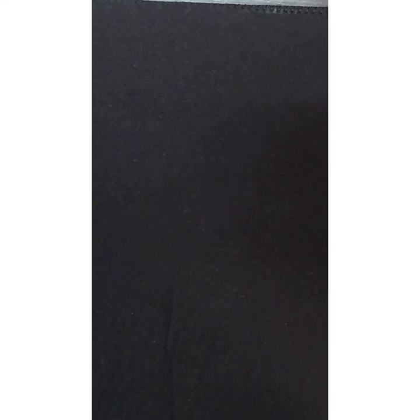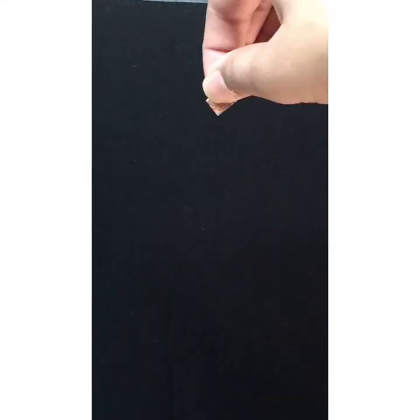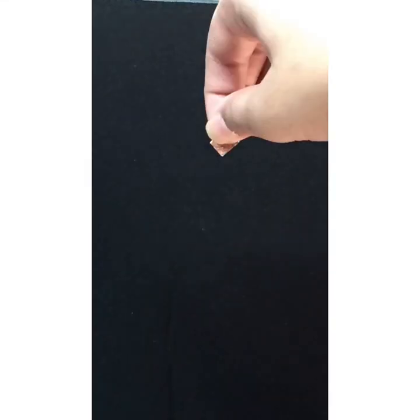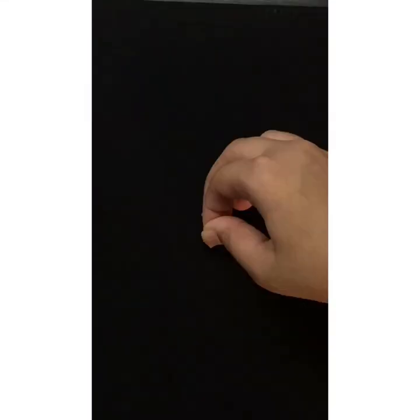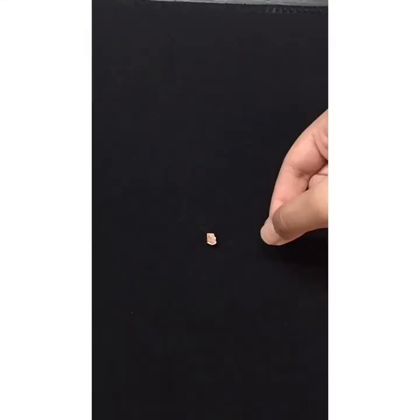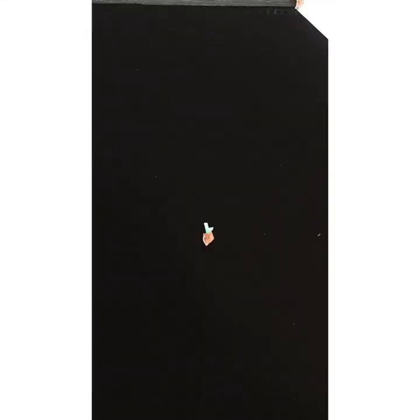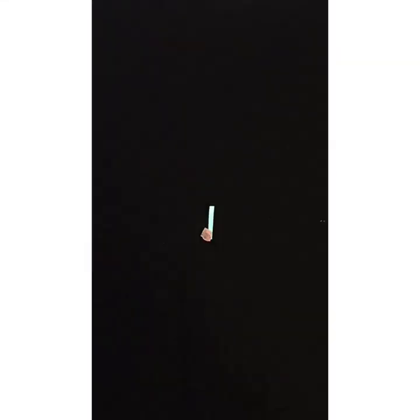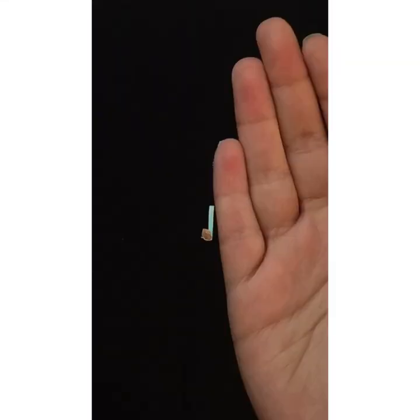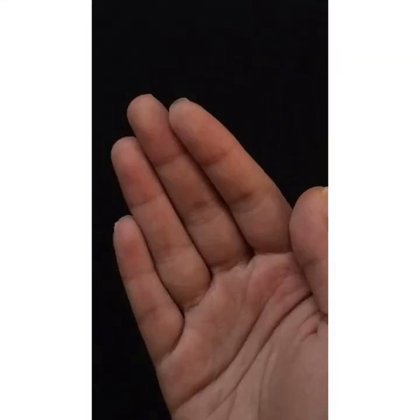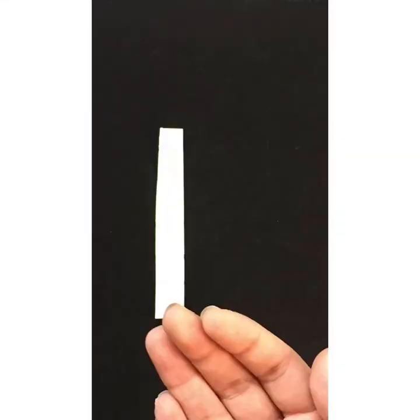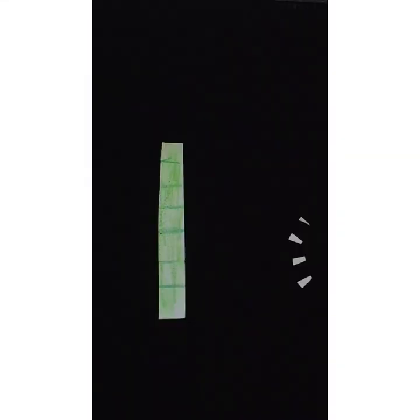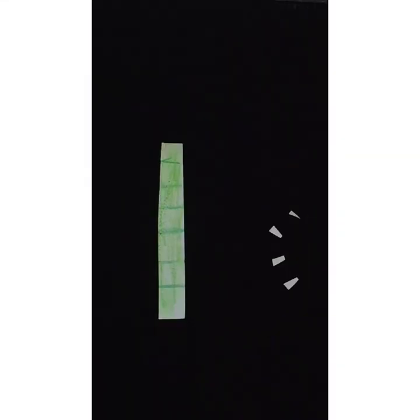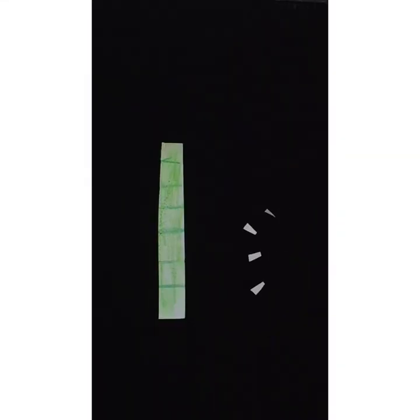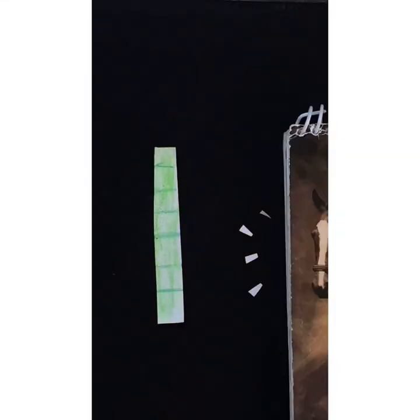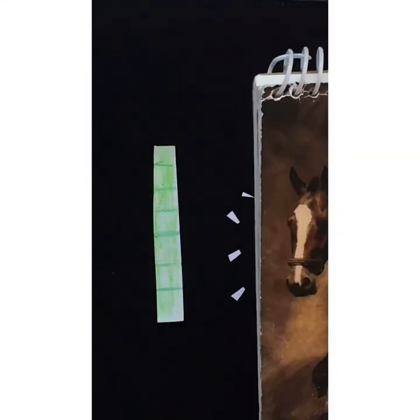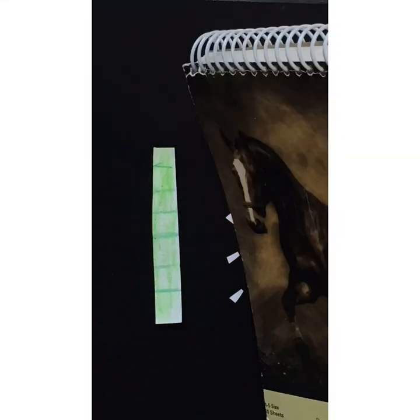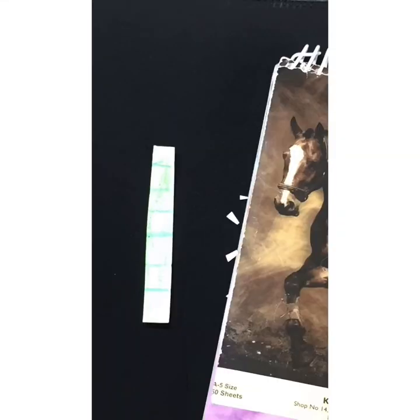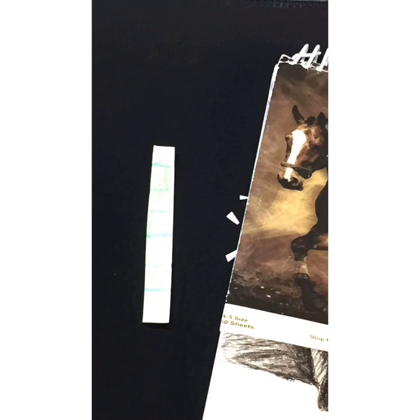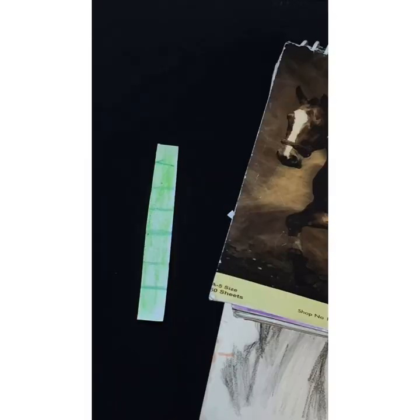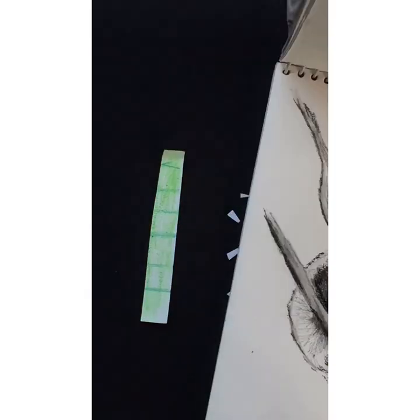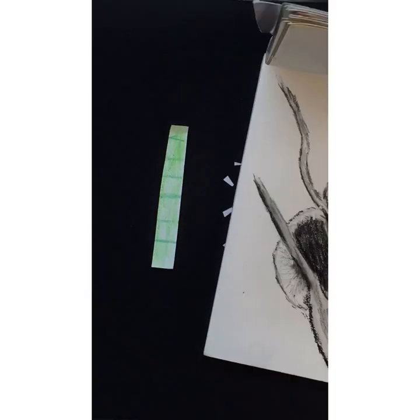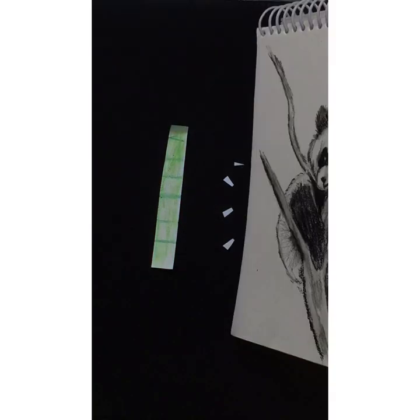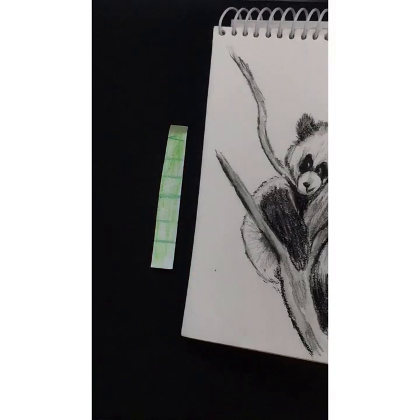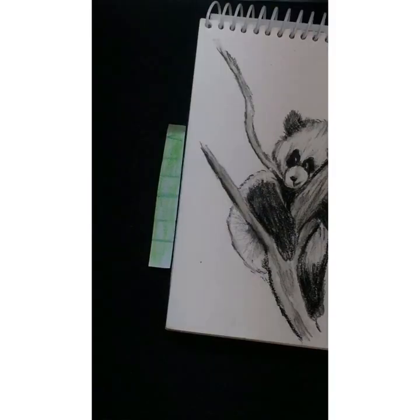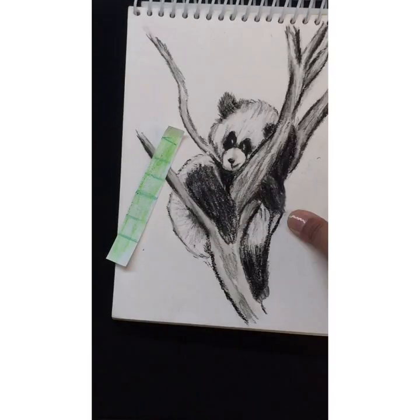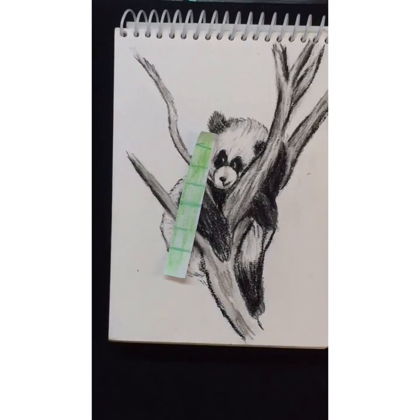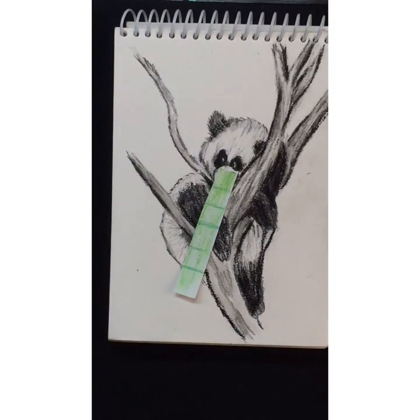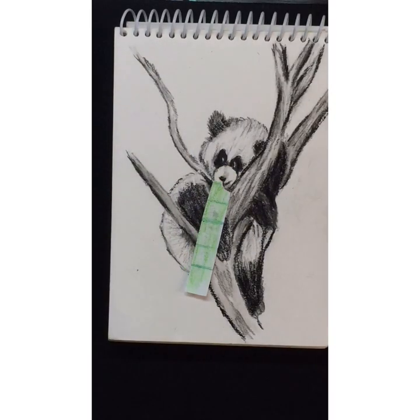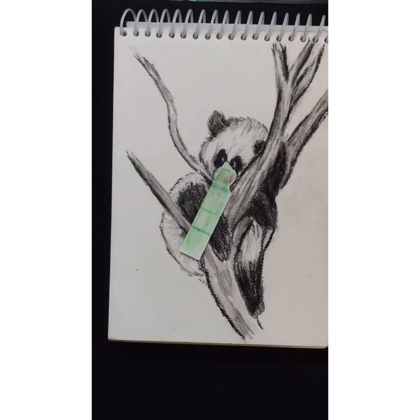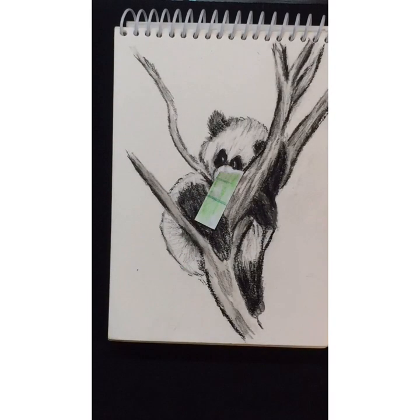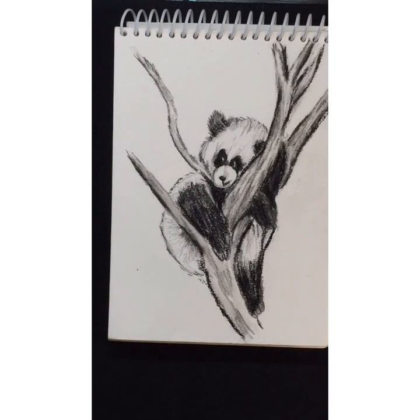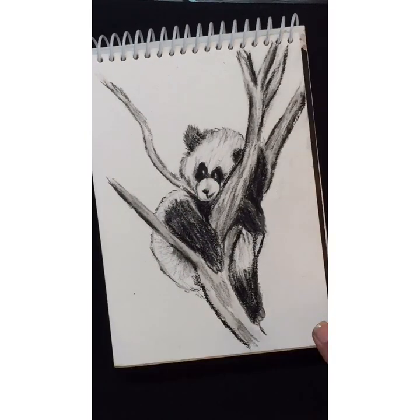Did you know a panda spends 14 to 16 hours a day eating bamboo? A giant panda can feed and eat a bamboo shoot in about 40 seconds.